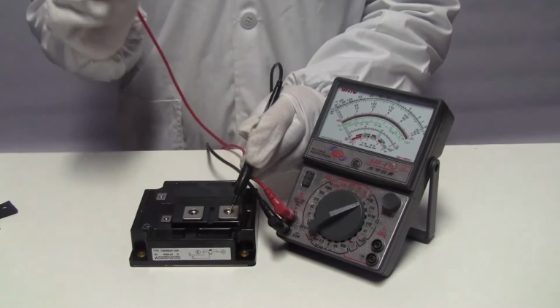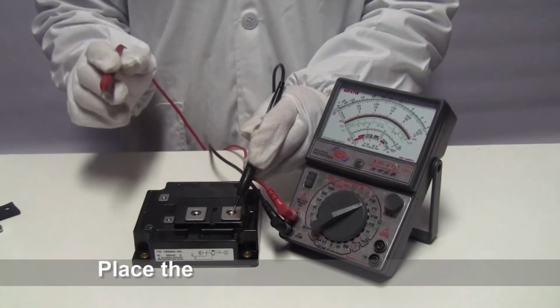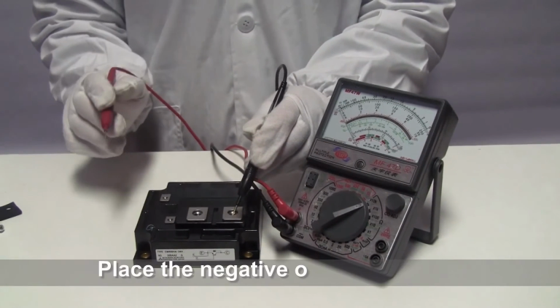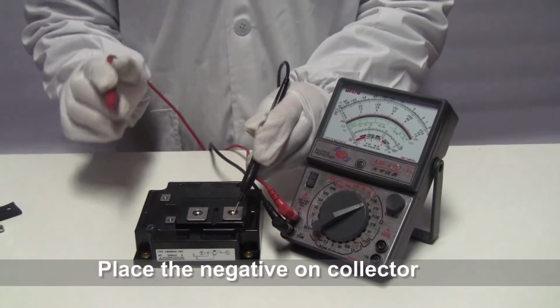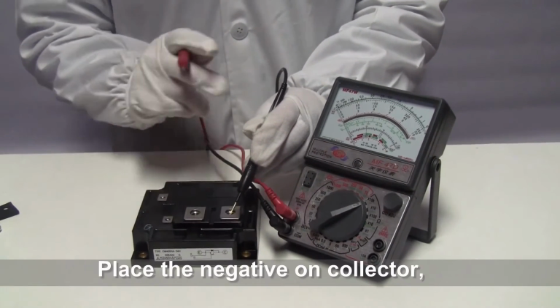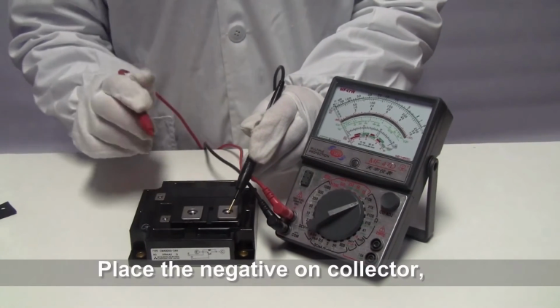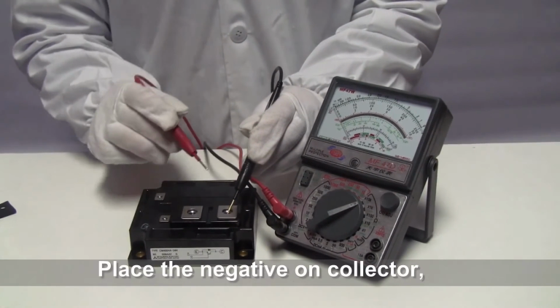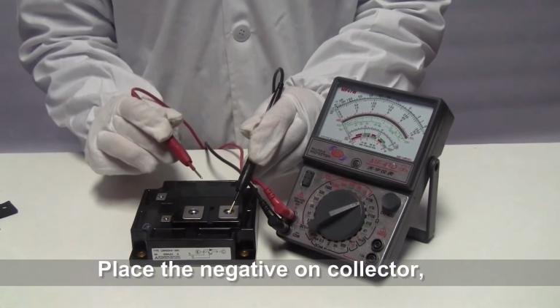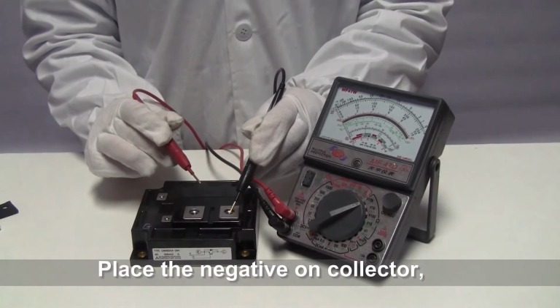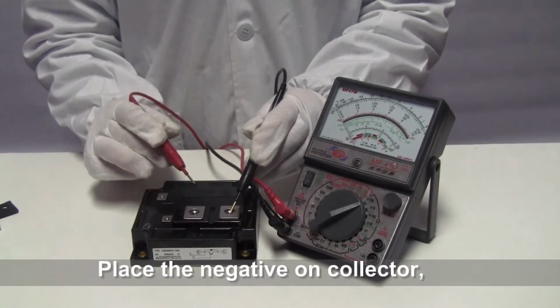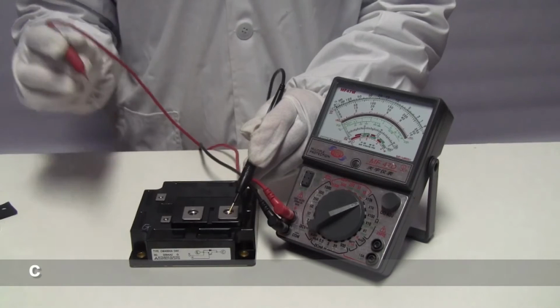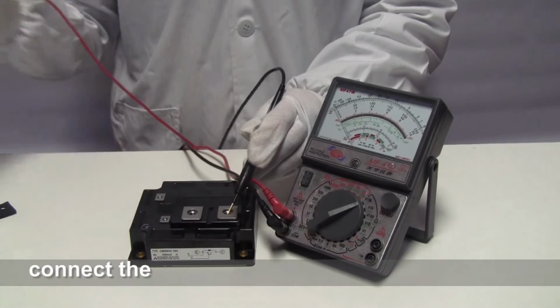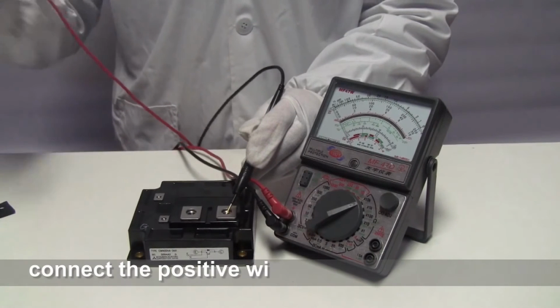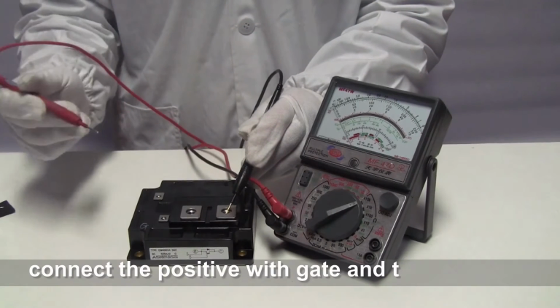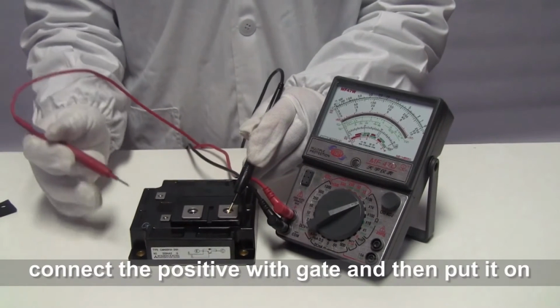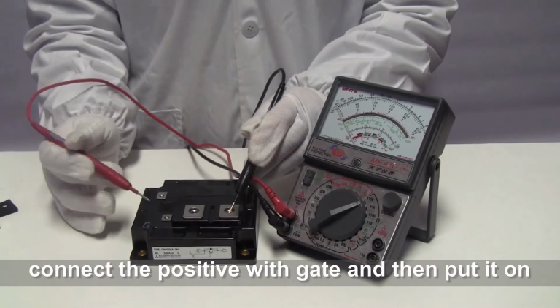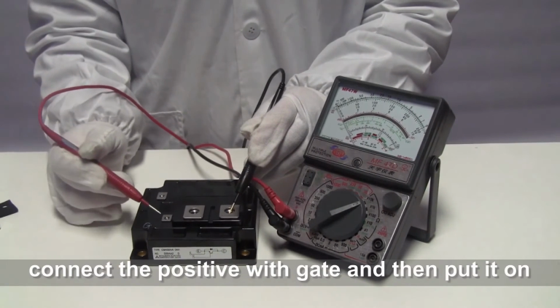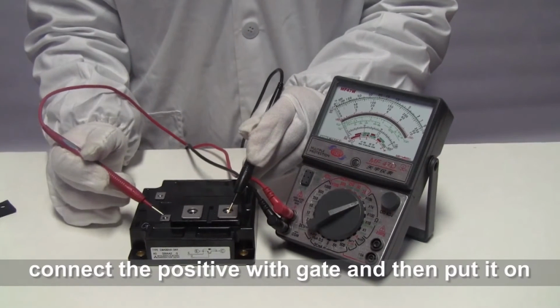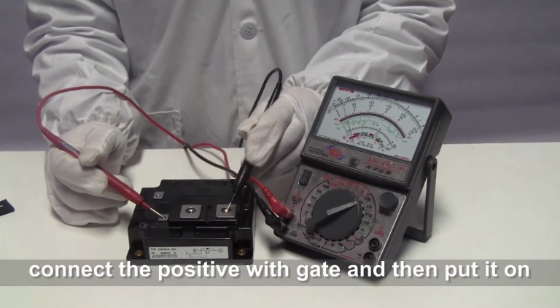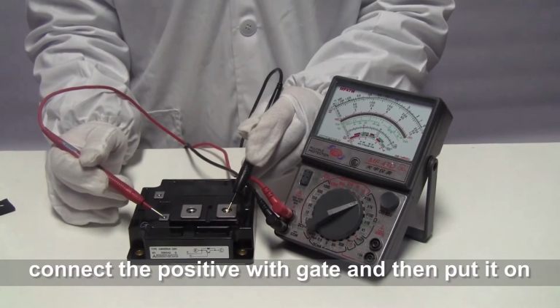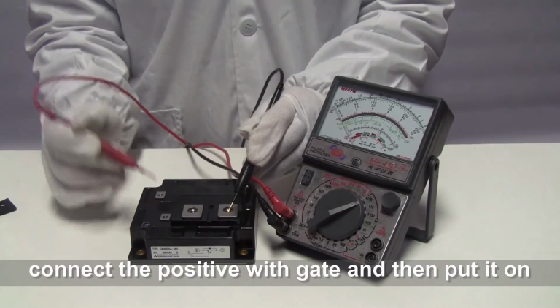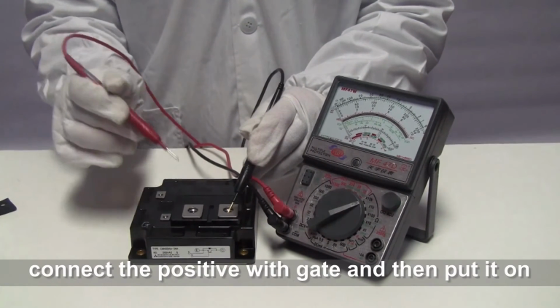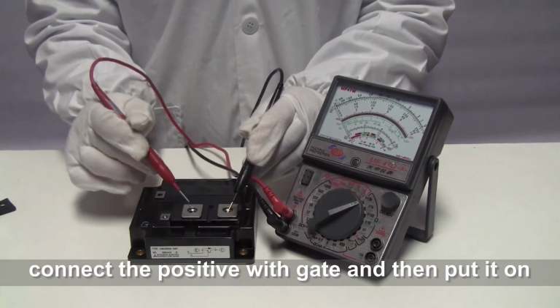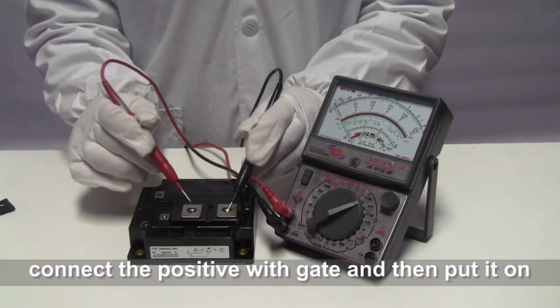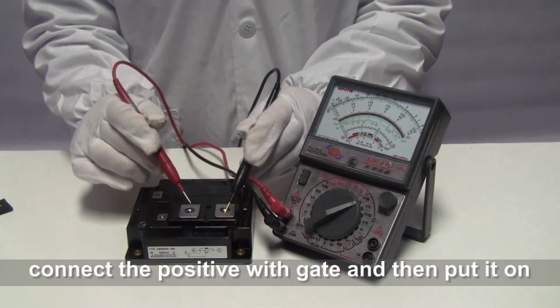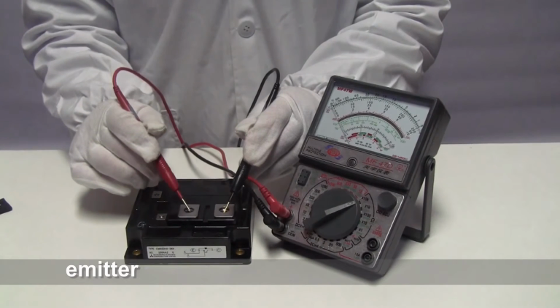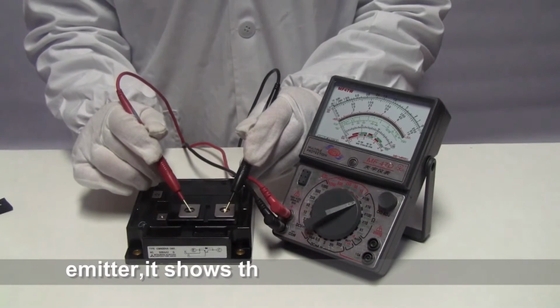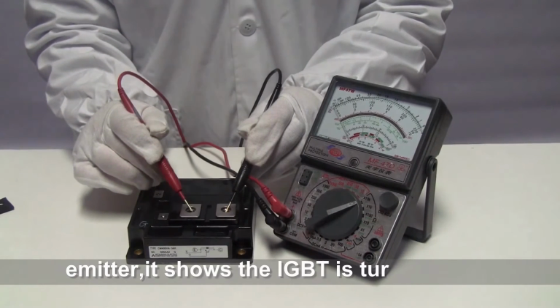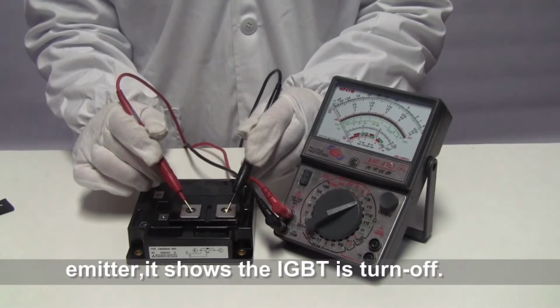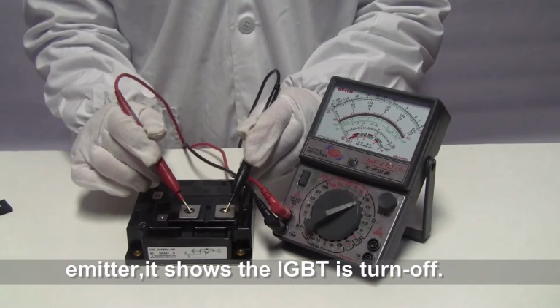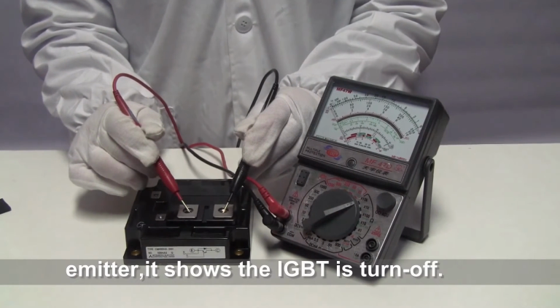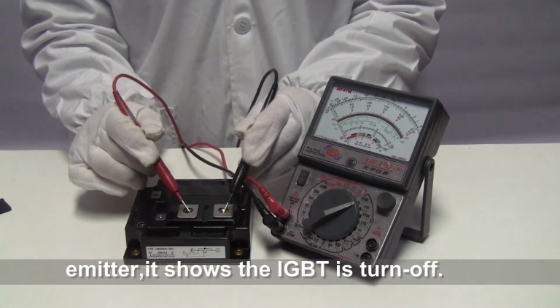Place the negative on the collector. Connect the positive with the gate and then put it on the emitter. It shows the IGBT is turned off.